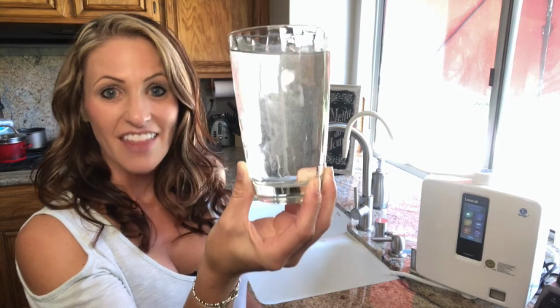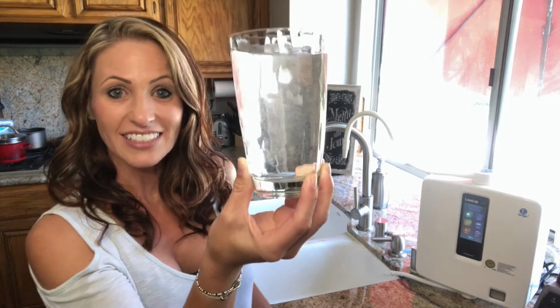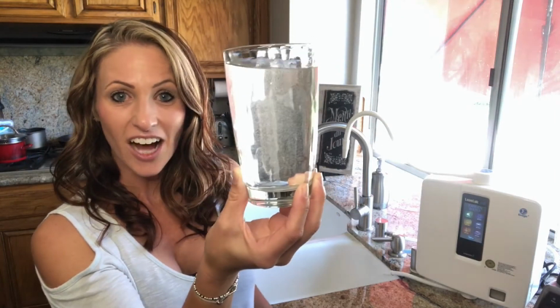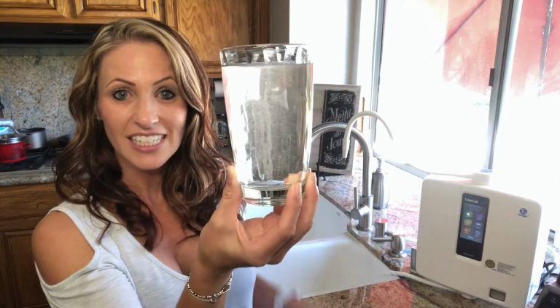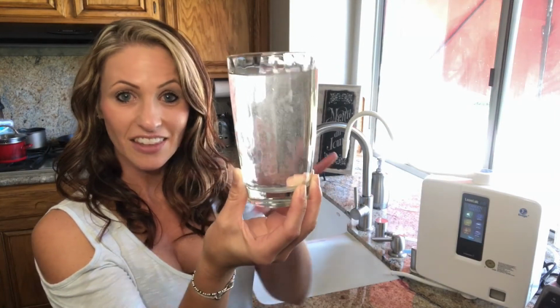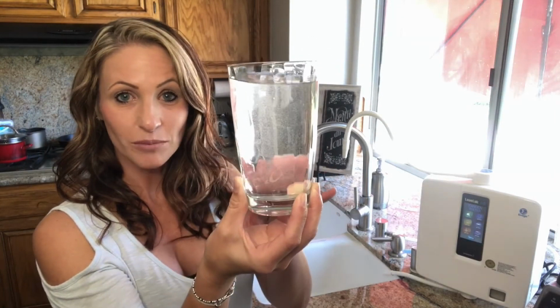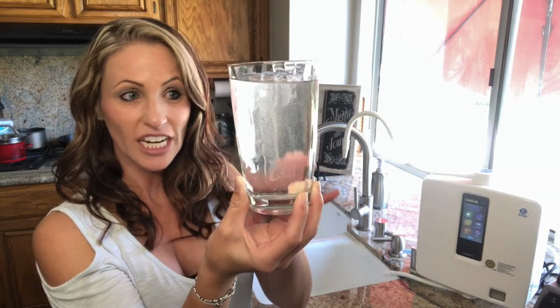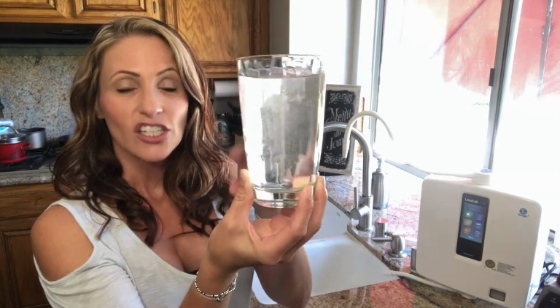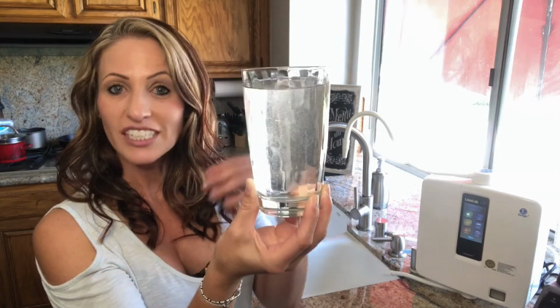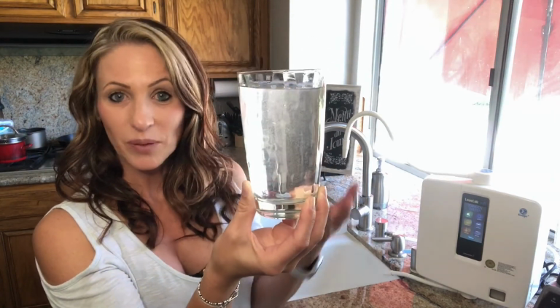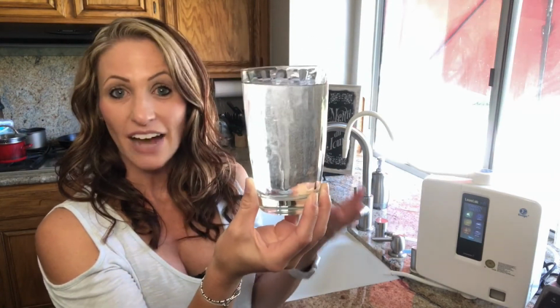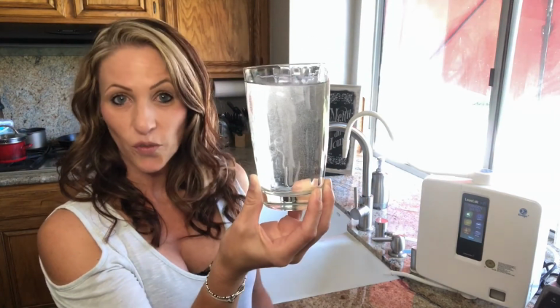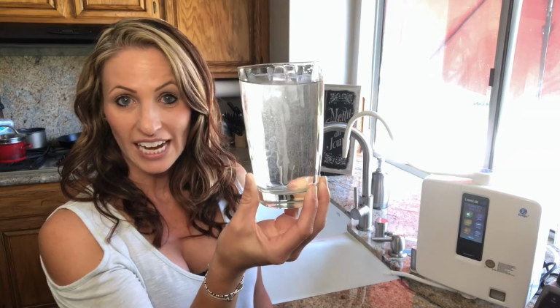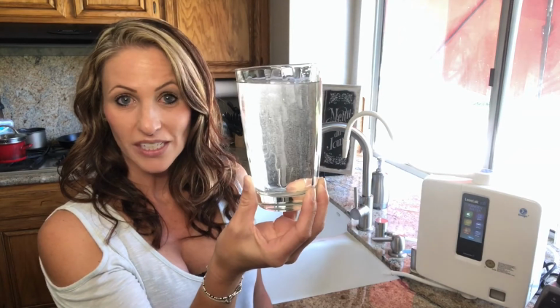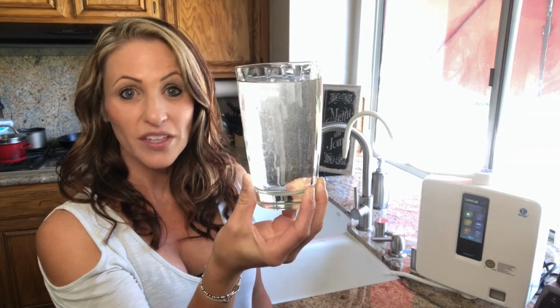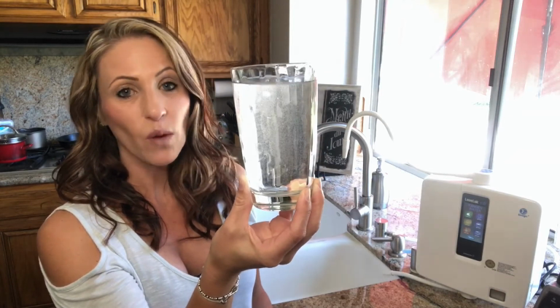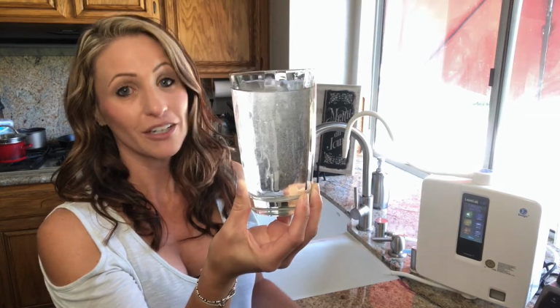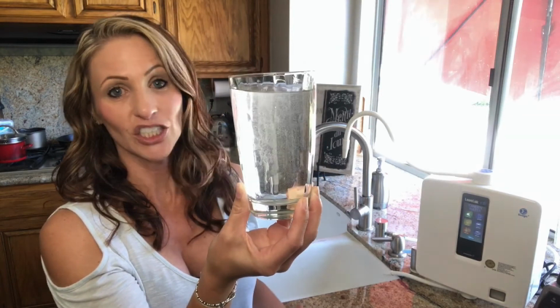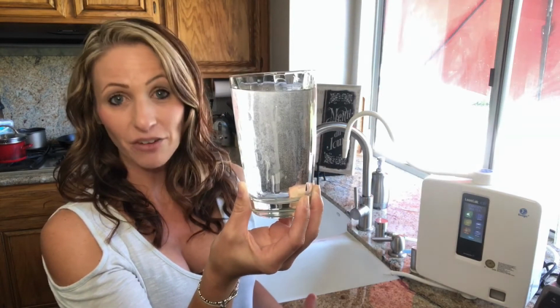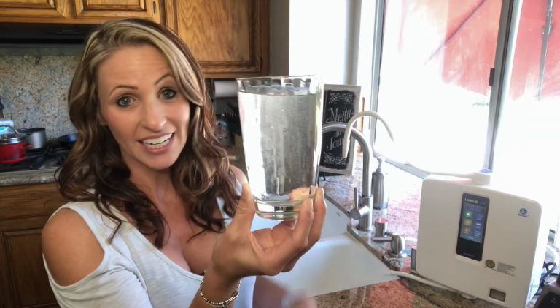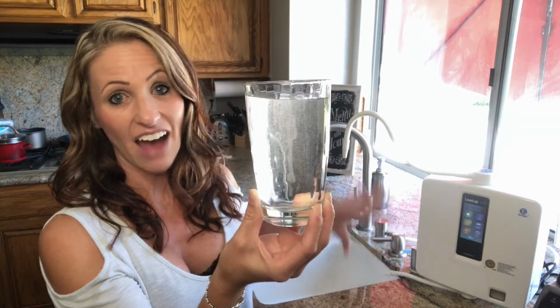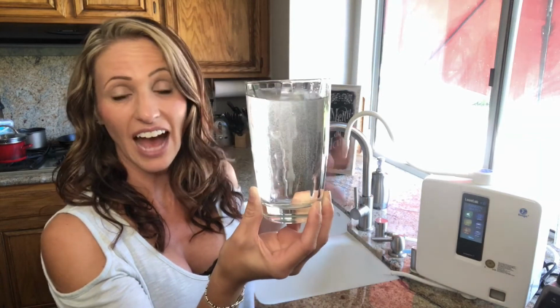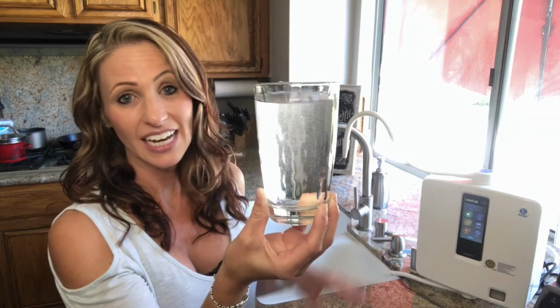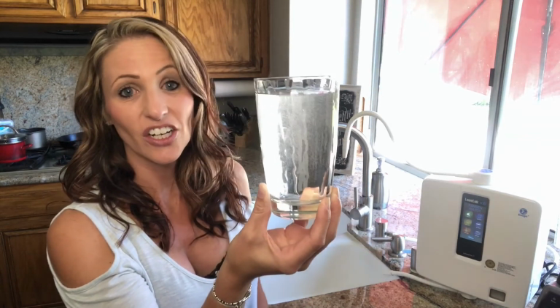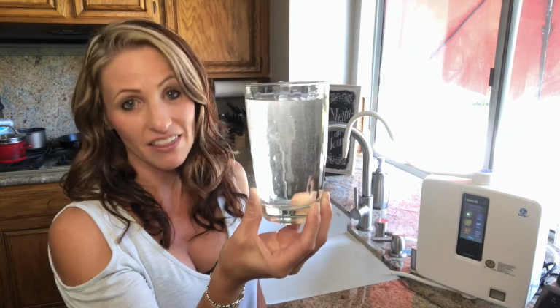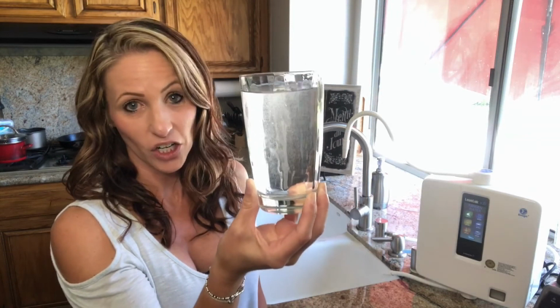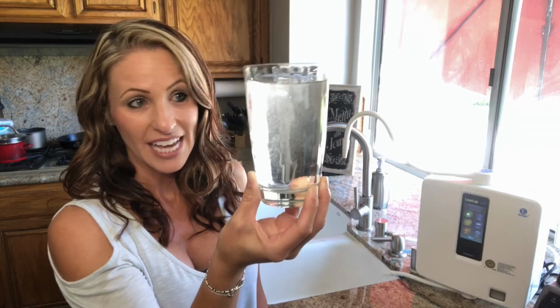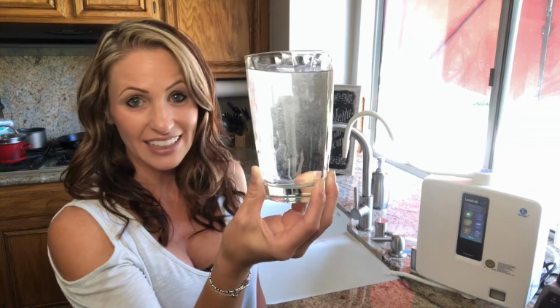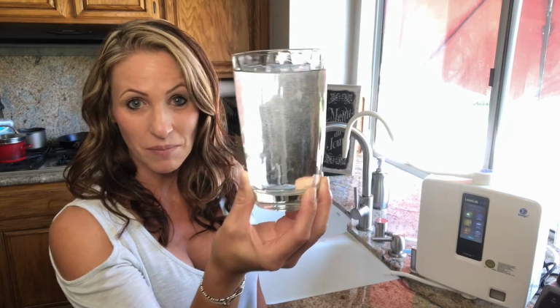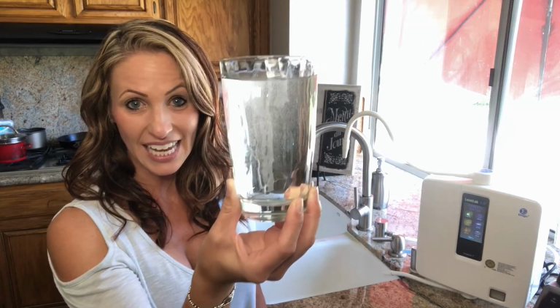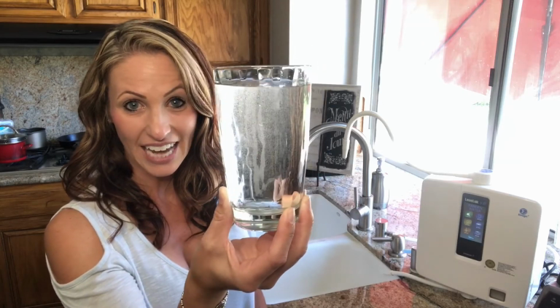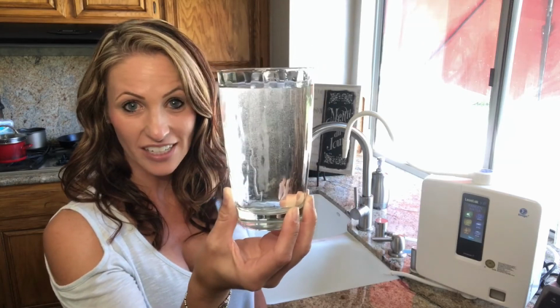The antioxidants in the Kangen machine start to deplete after 48 hours. So this is why we encourage everybody to have an ionizer in their home to get these amazing antioxidants.